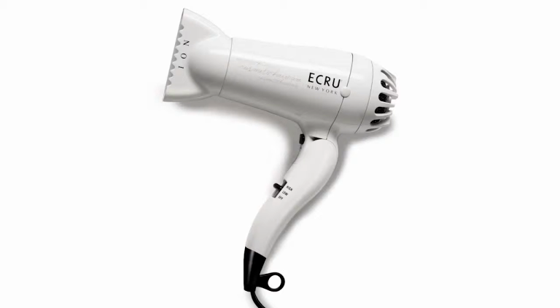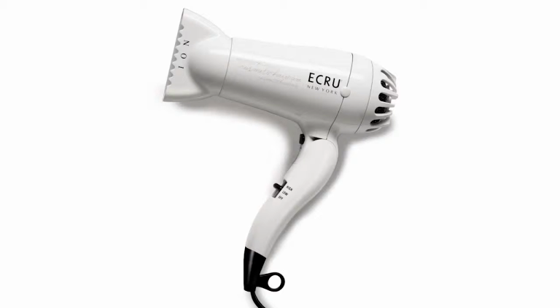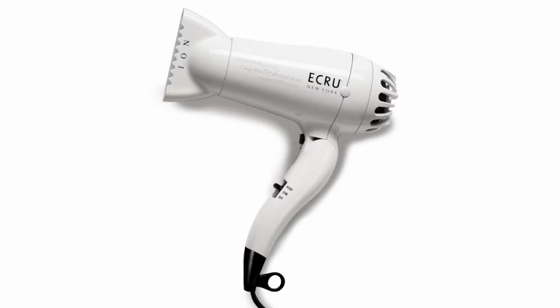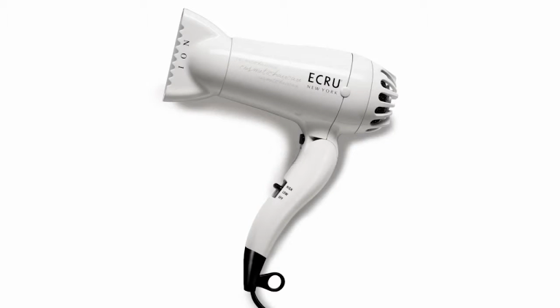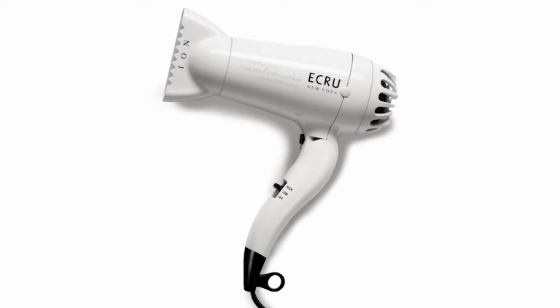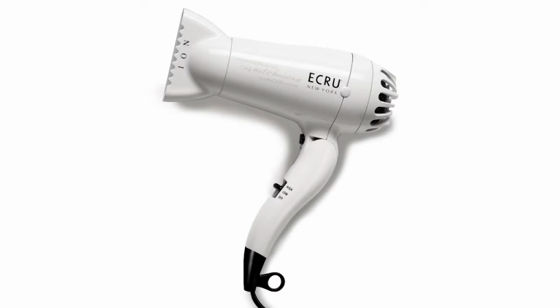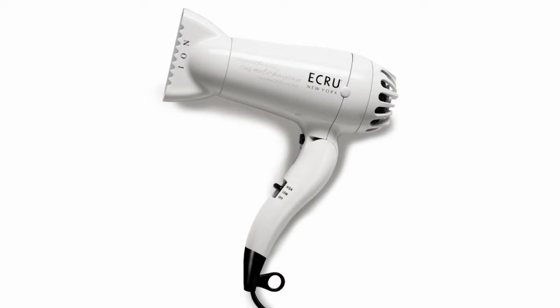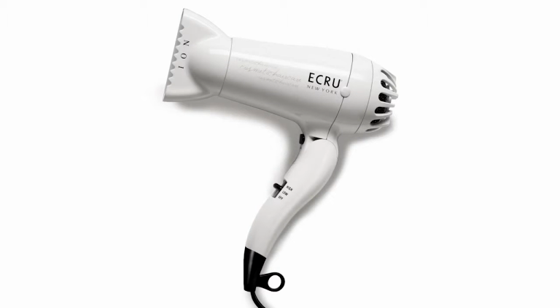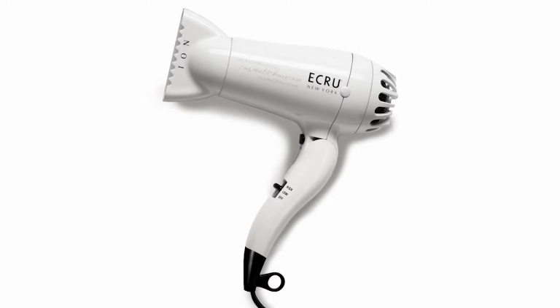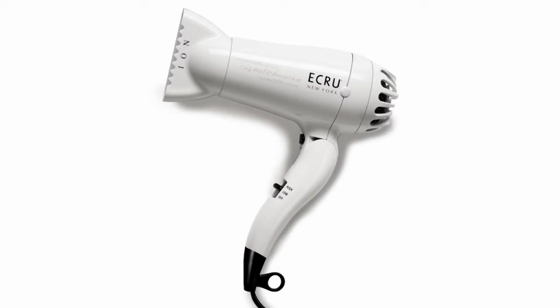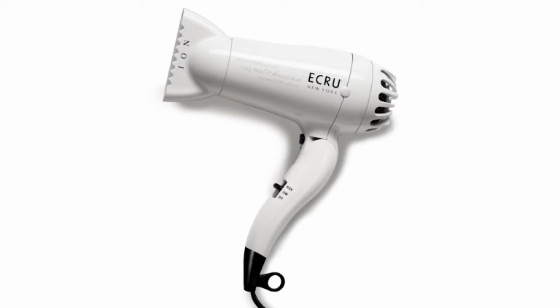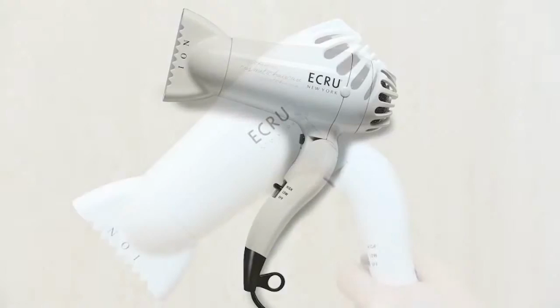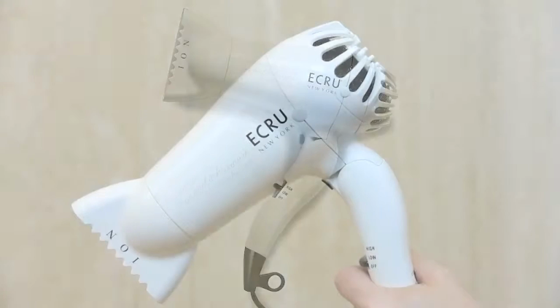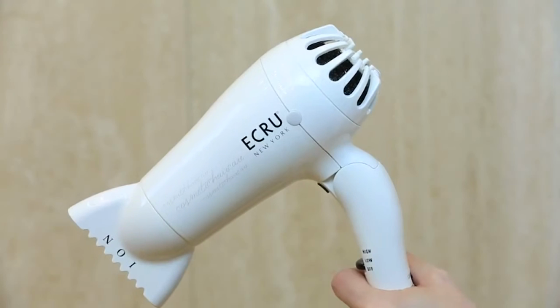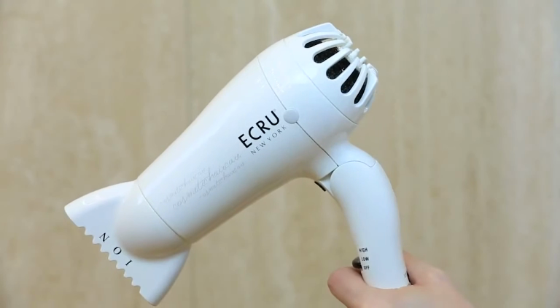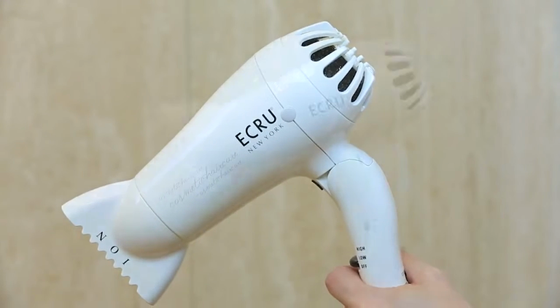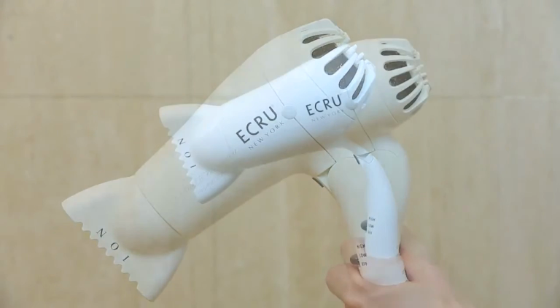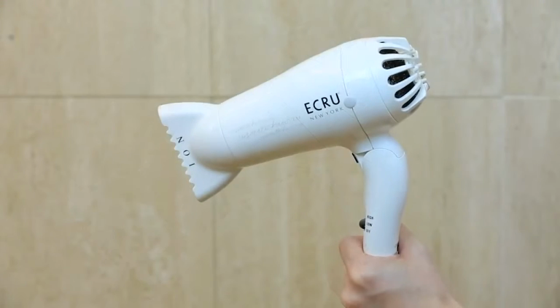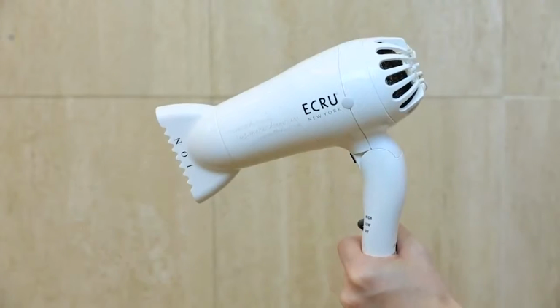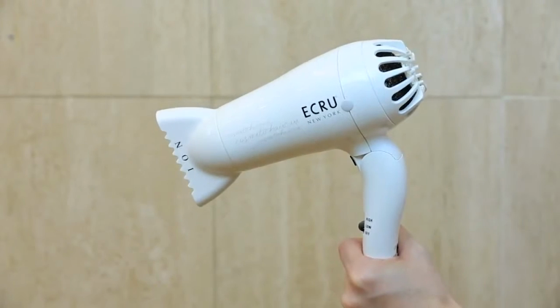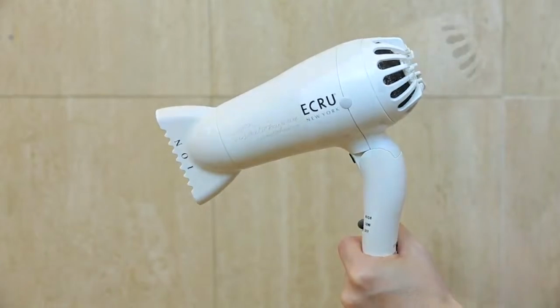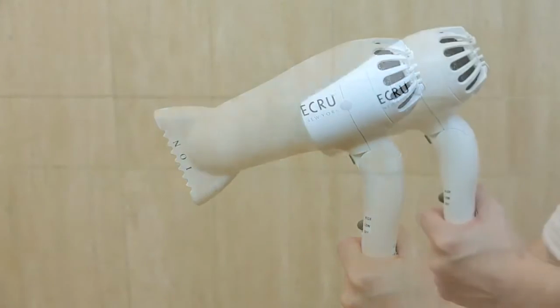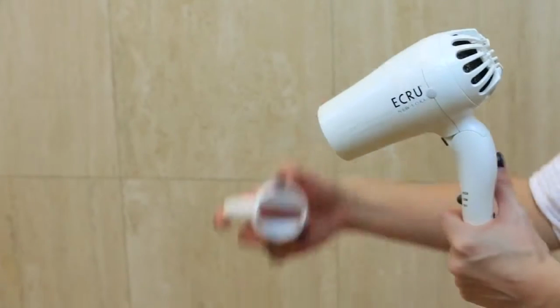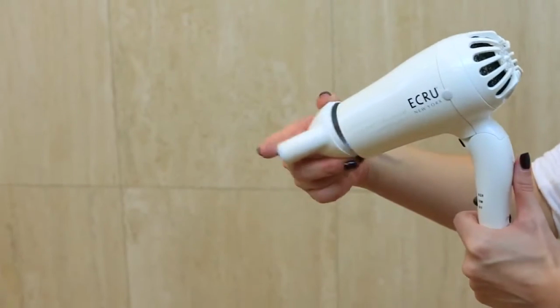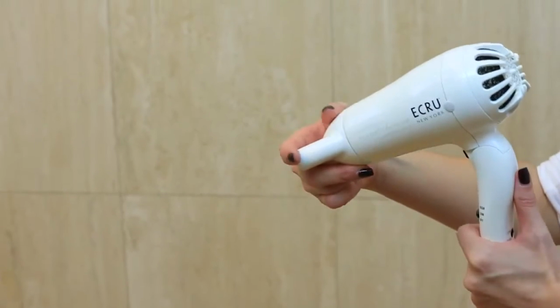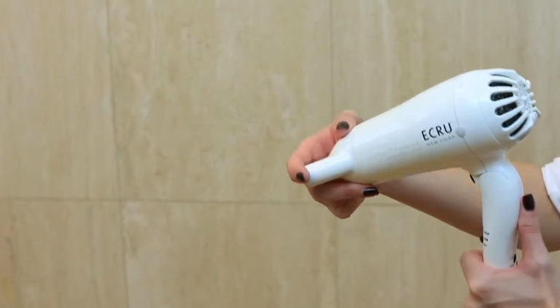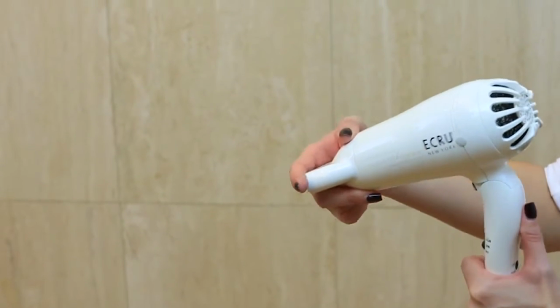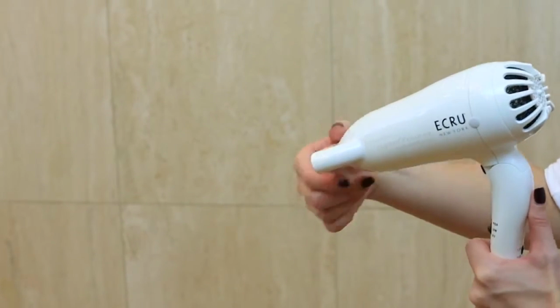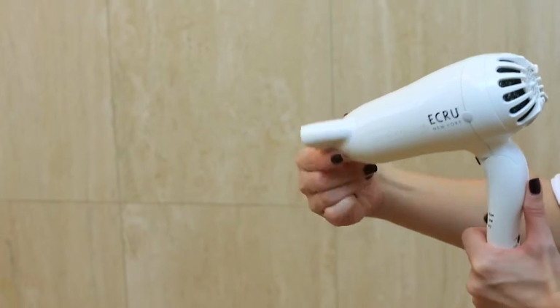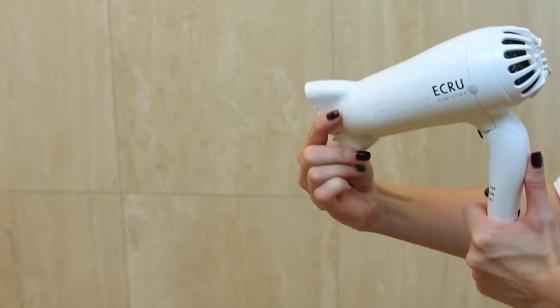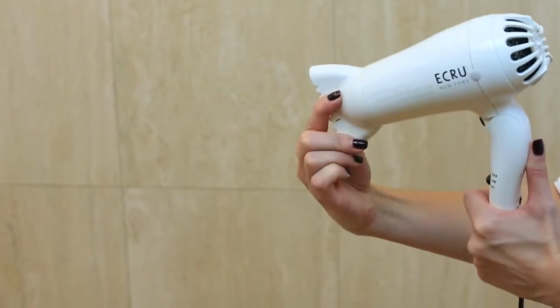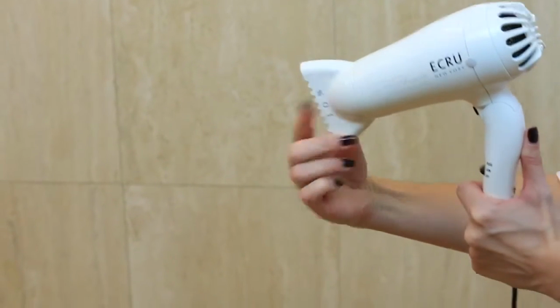The ECRU New York Travel Hair Dryer is a sleek, powerful dryer utilizing ION technology for fast, frizz-free drying.